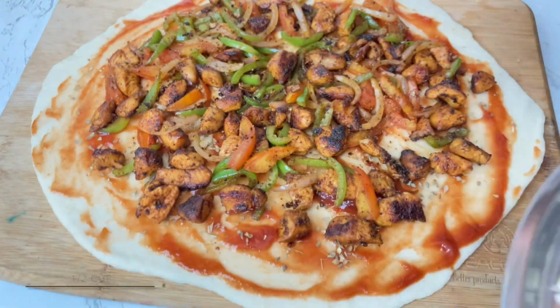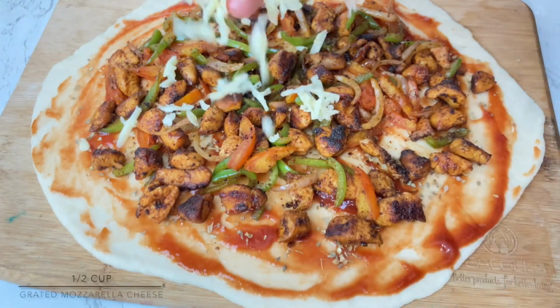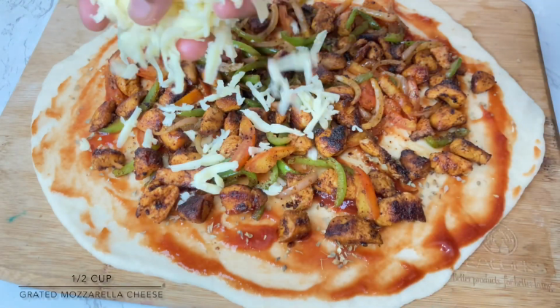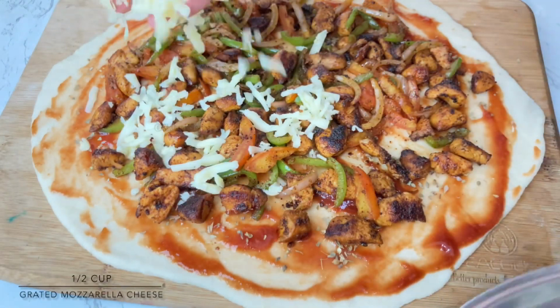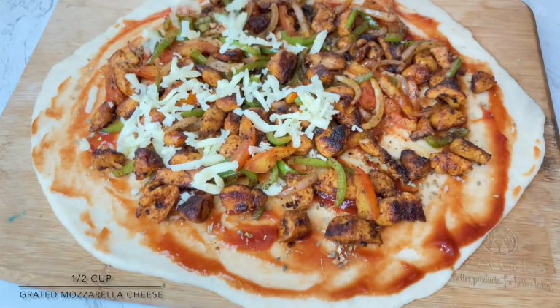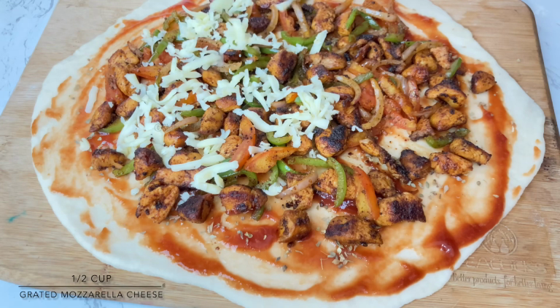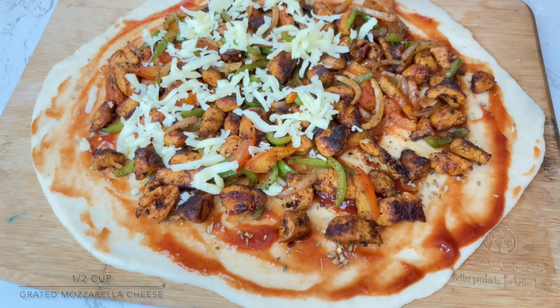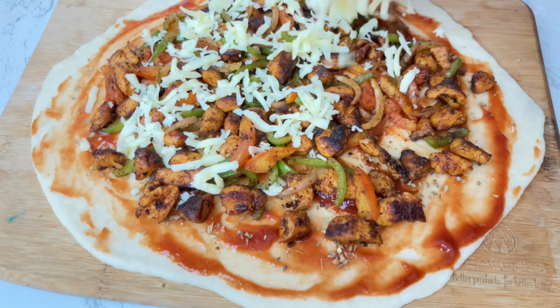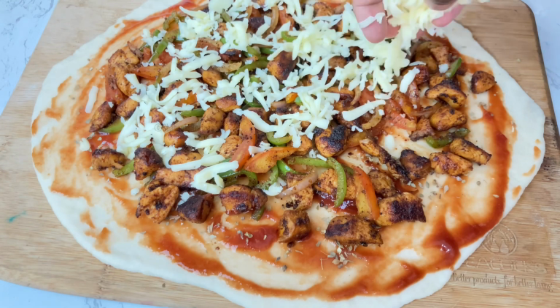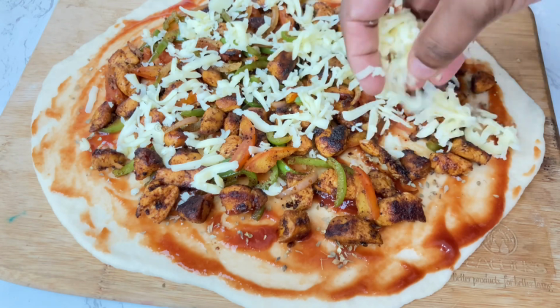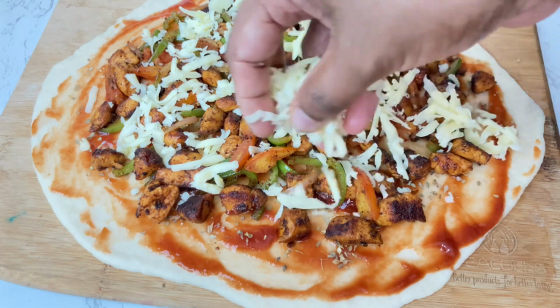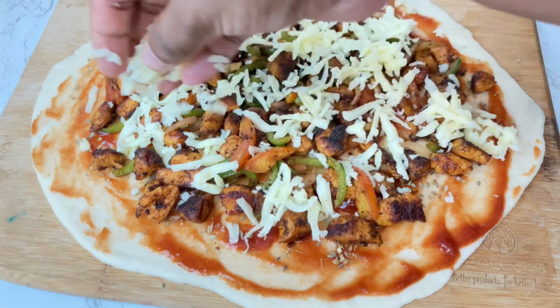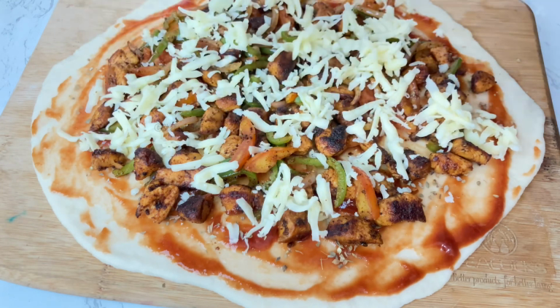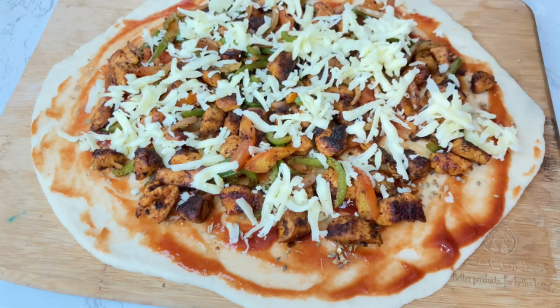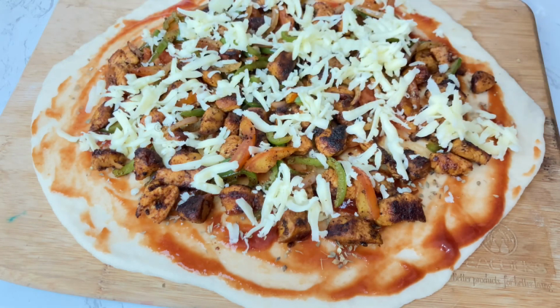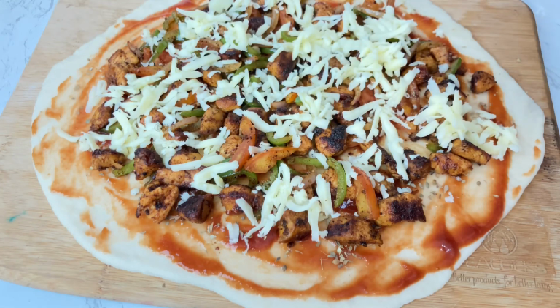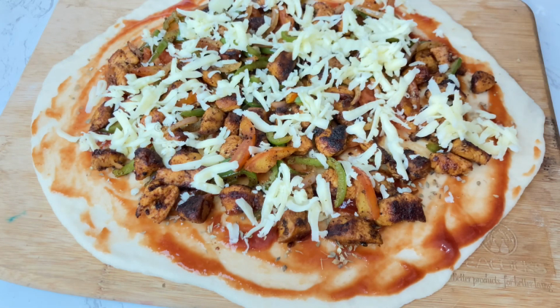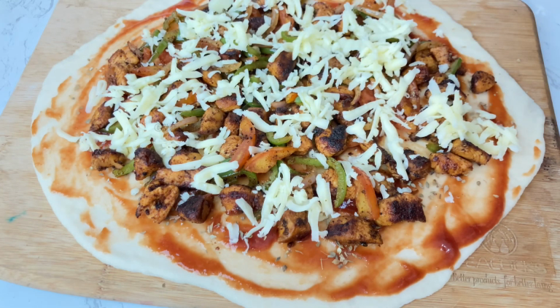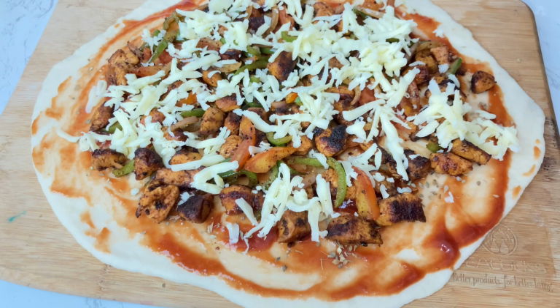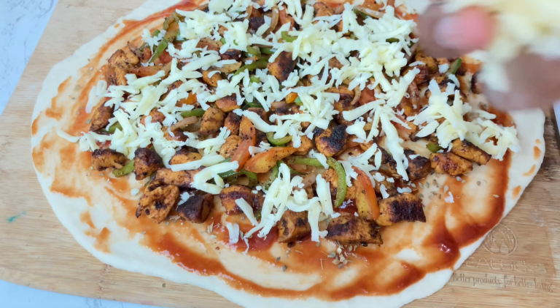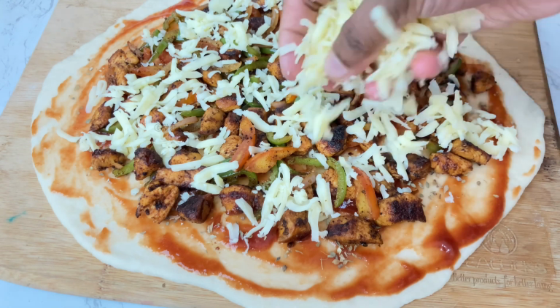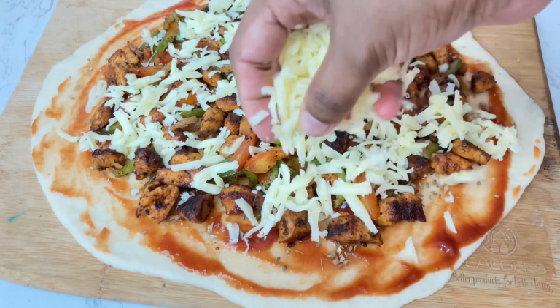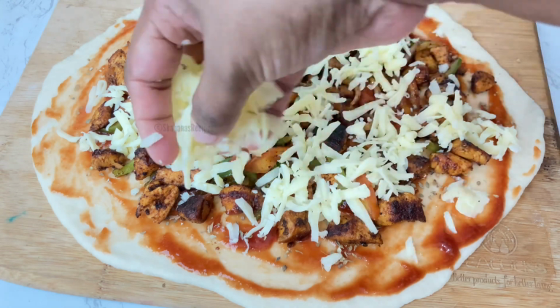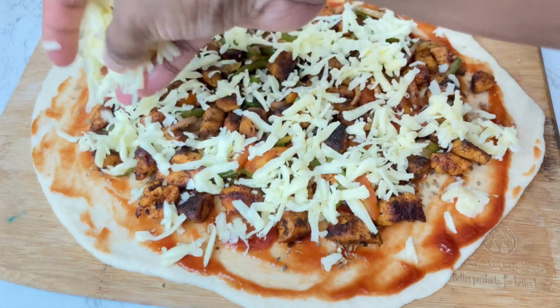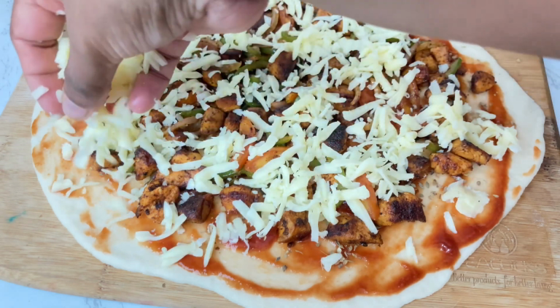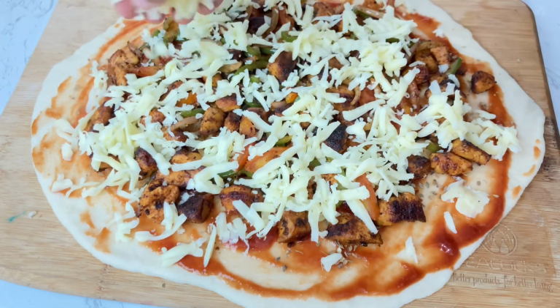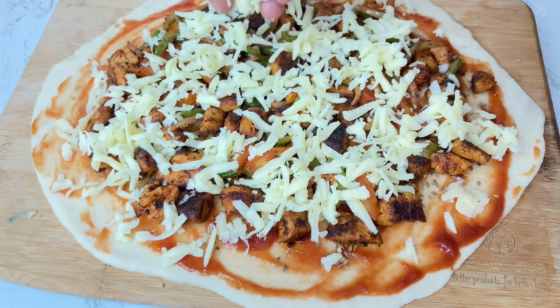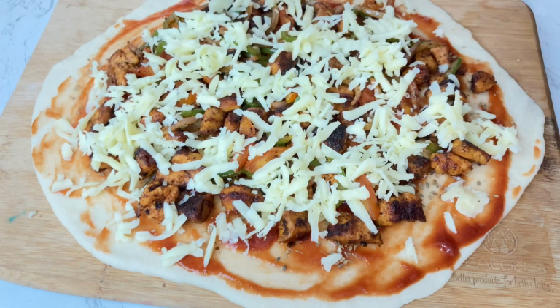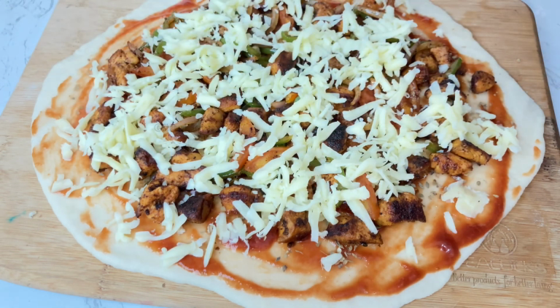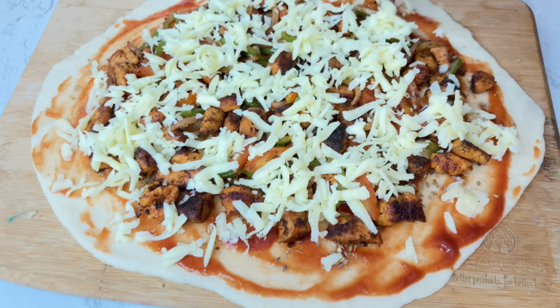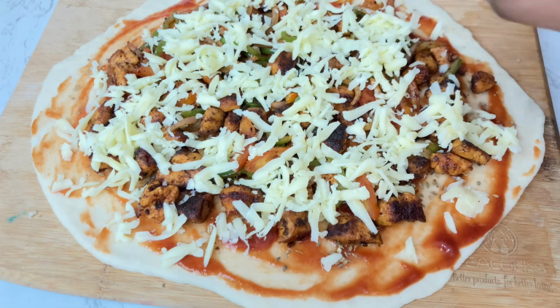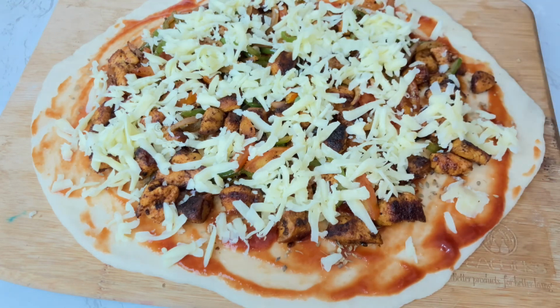Now we will add a little mozzarella cheese. We will also add some cheddar cheese for a nice taste, along with more mozzarella cheese.